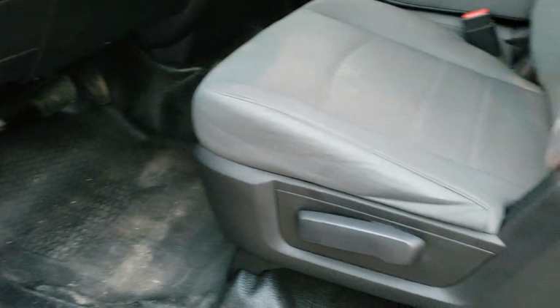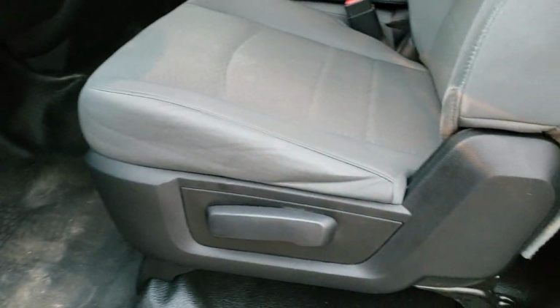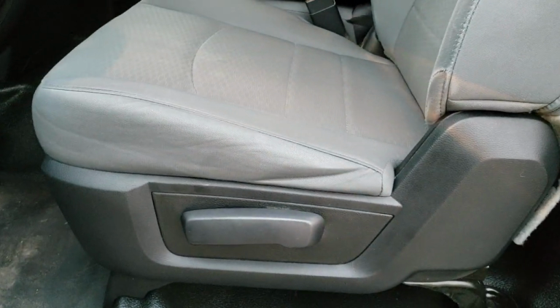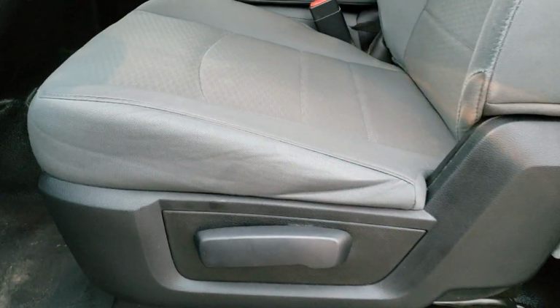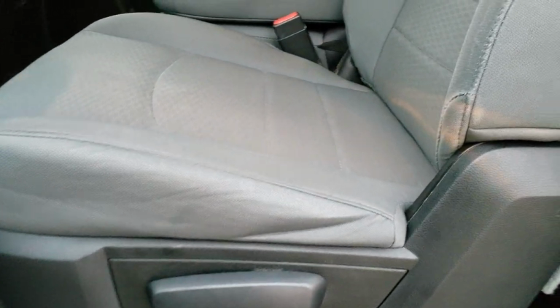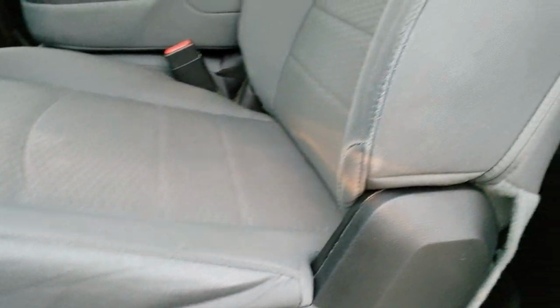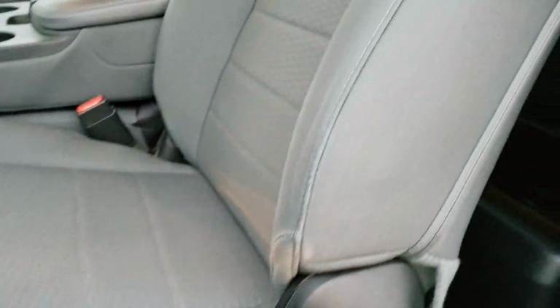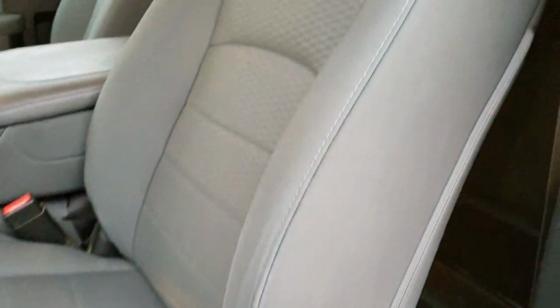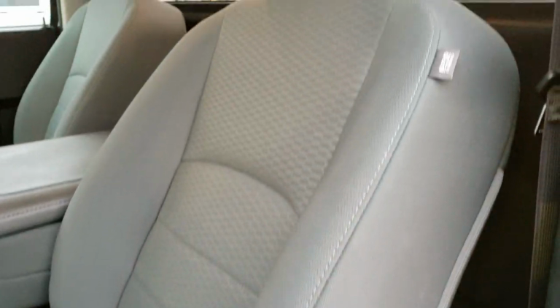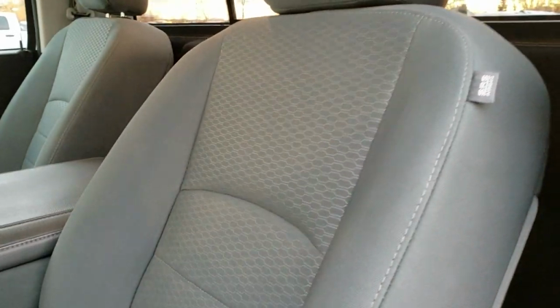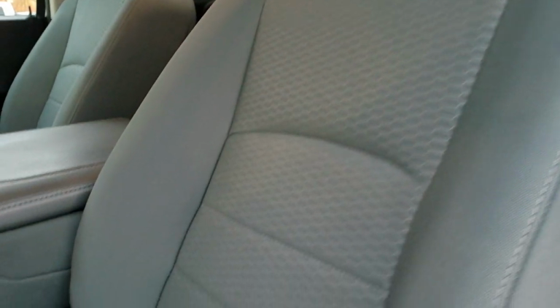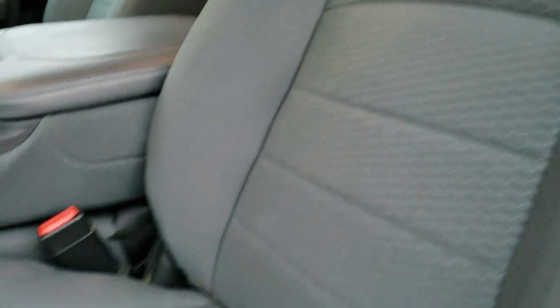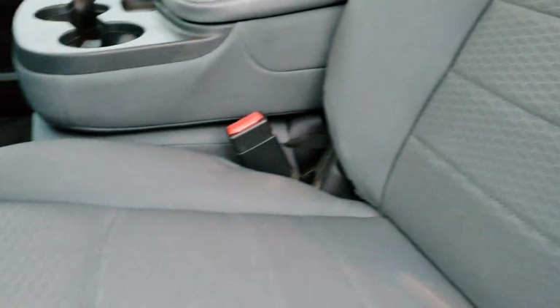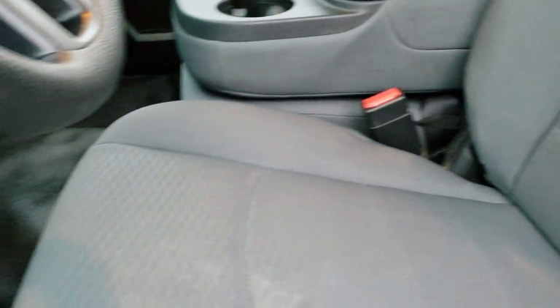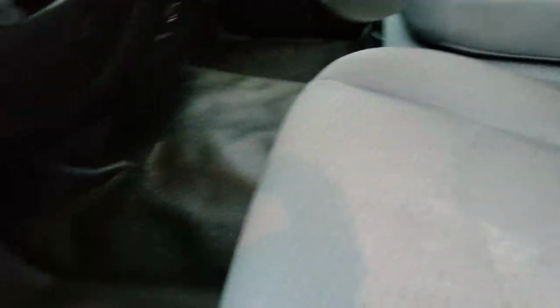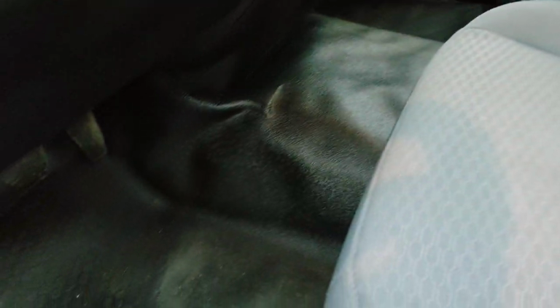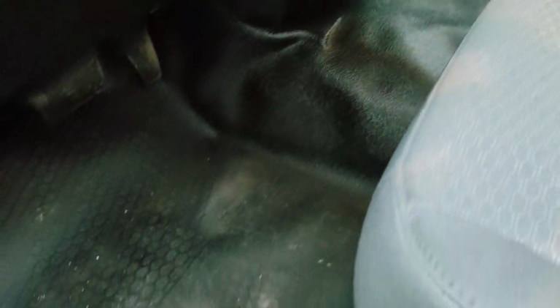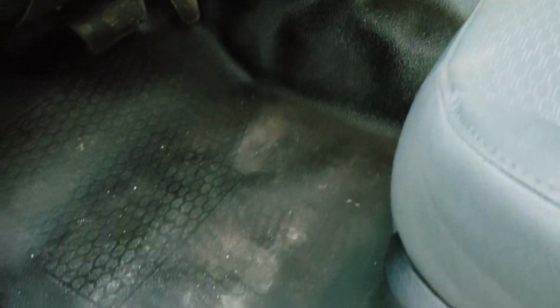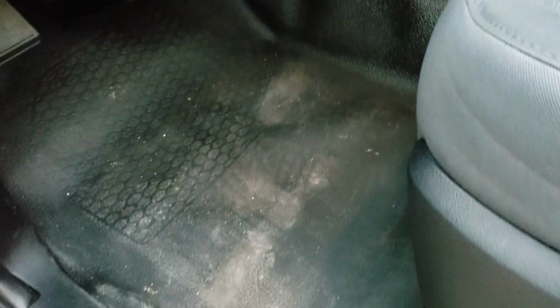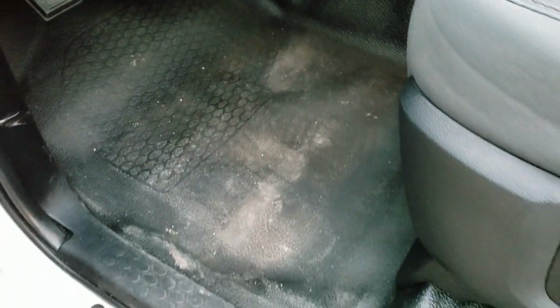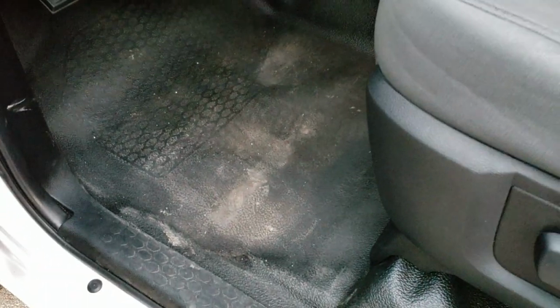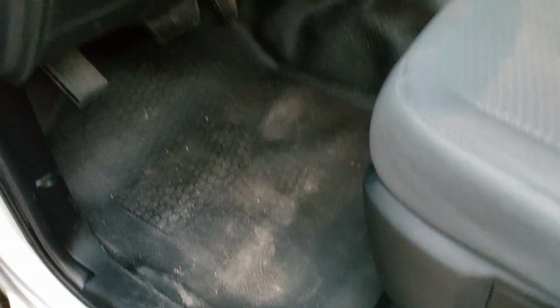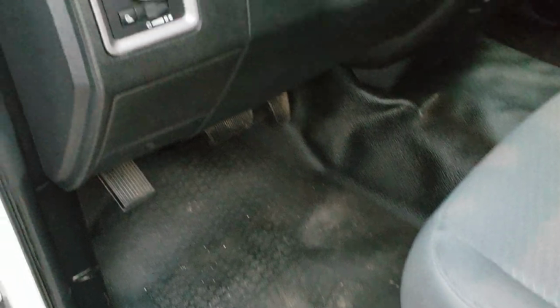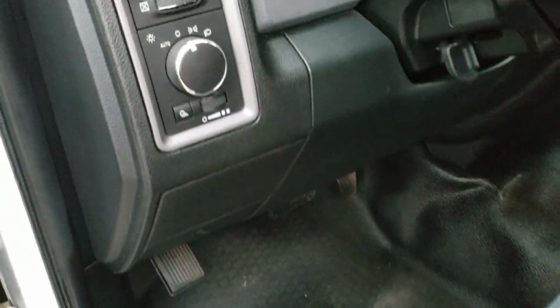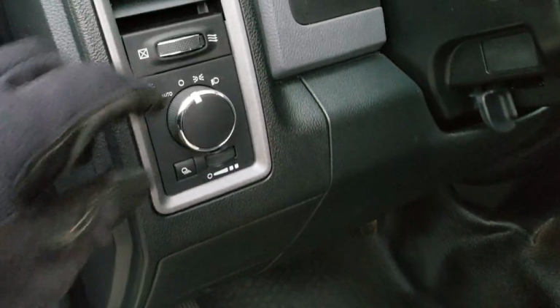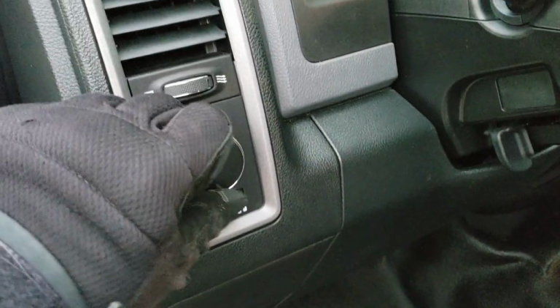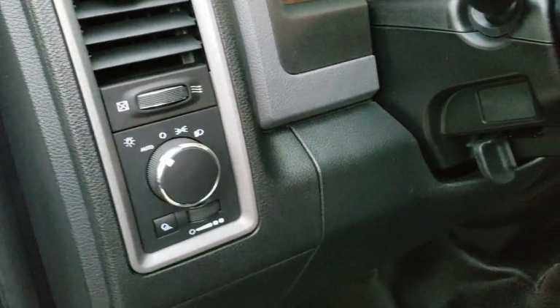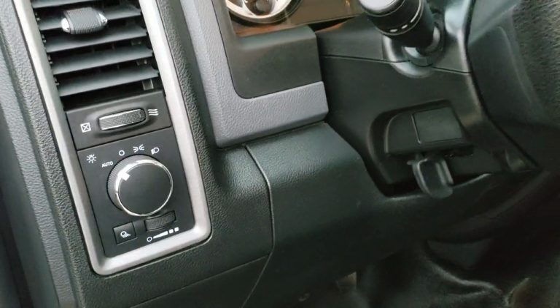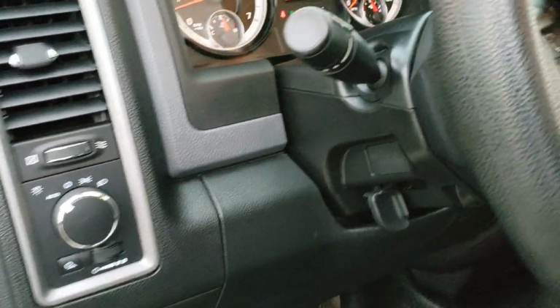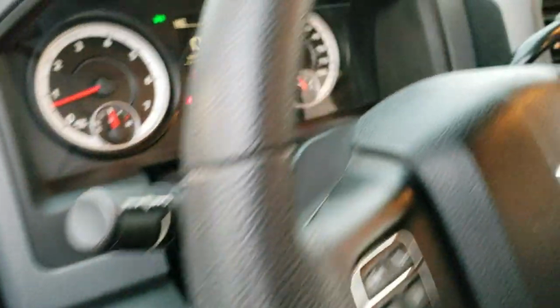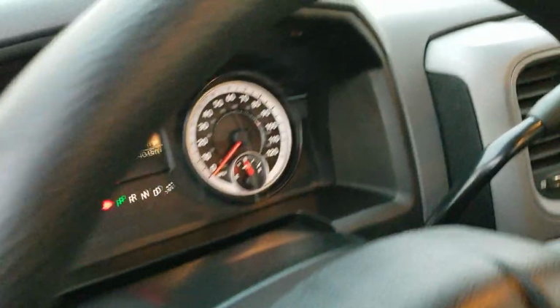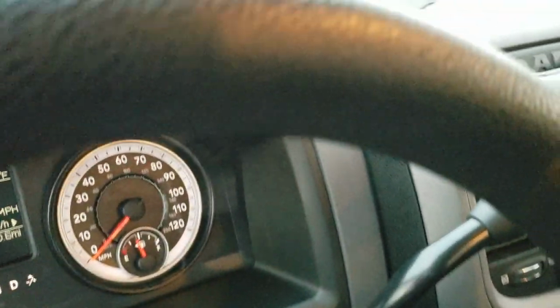Inside, the Tradesman package gives you a gray cloth interior. As you can see, there are no rips or tears on the seats — really nice condition. Comes with the heavy duty rubber floors and auto headlamps, all part of that Tradesman package.